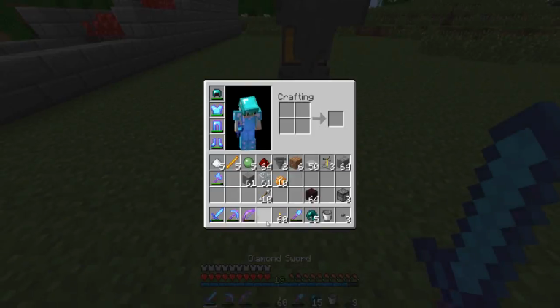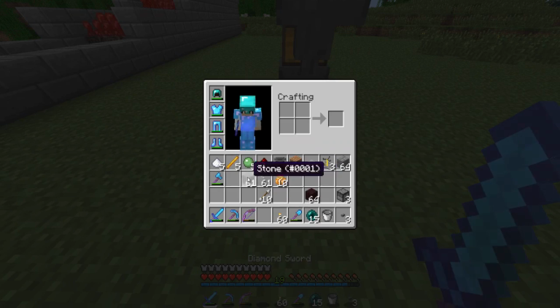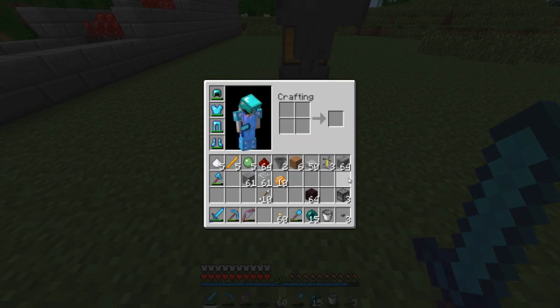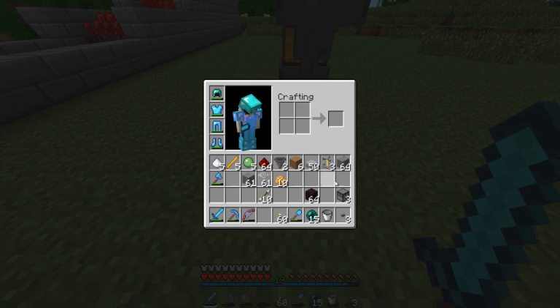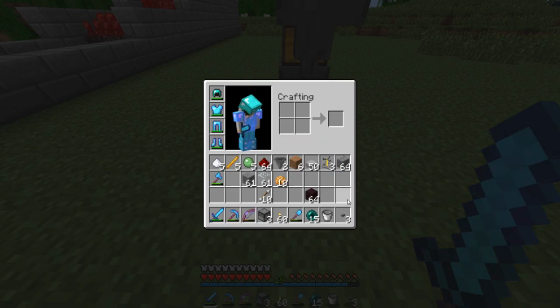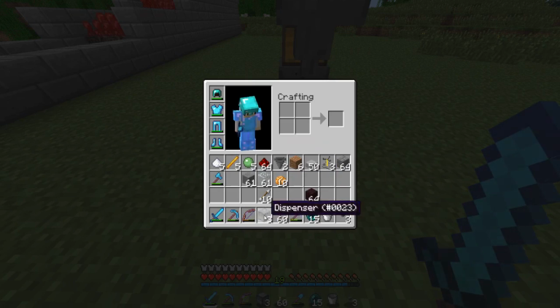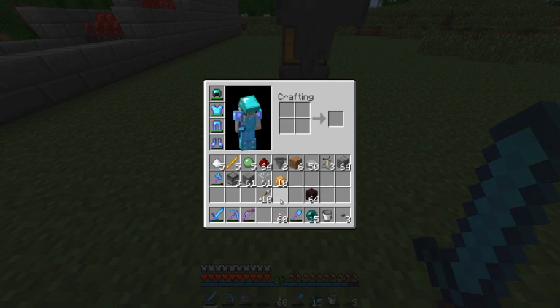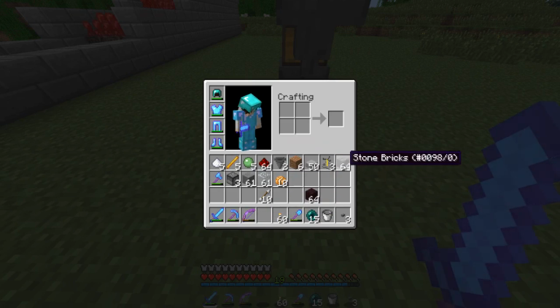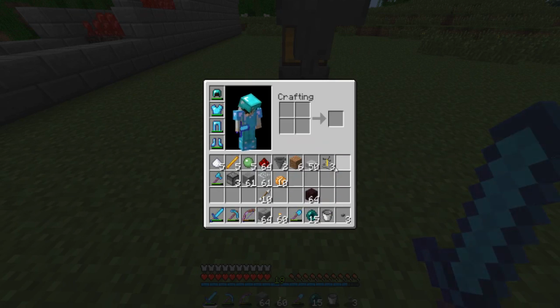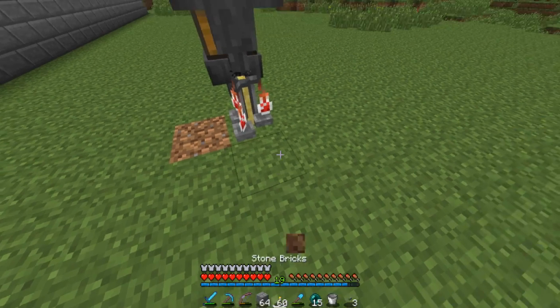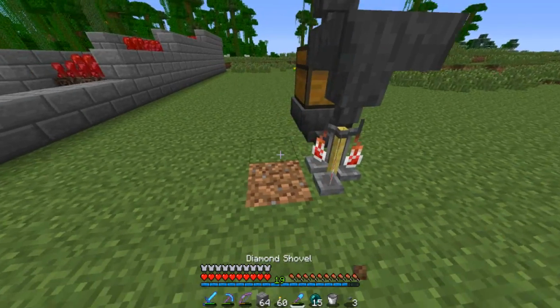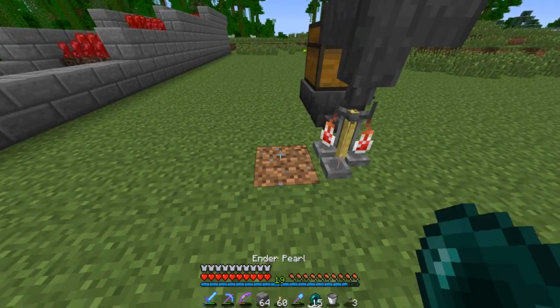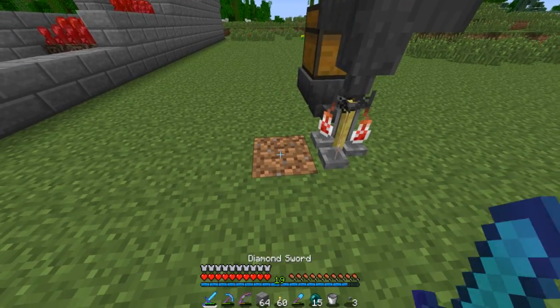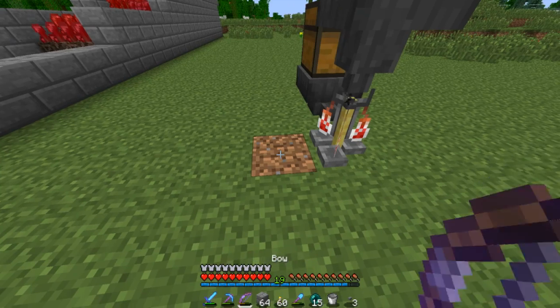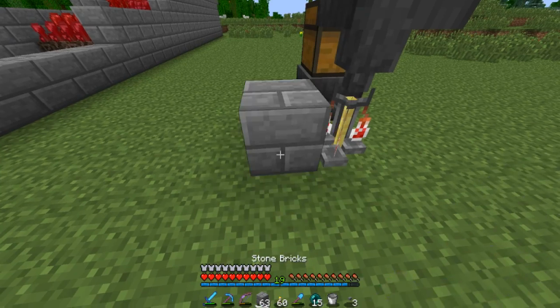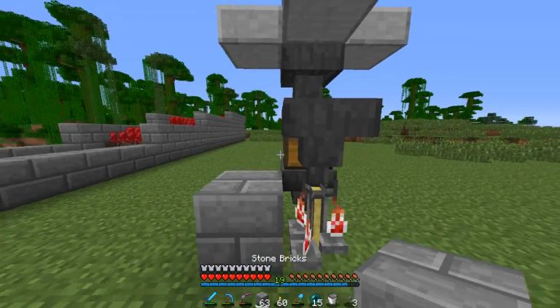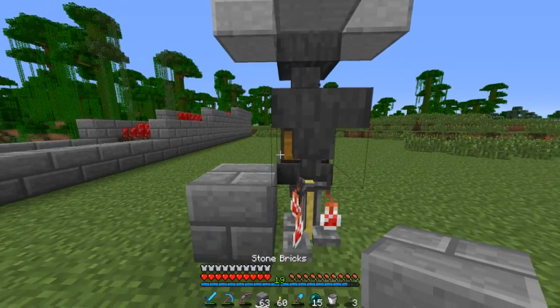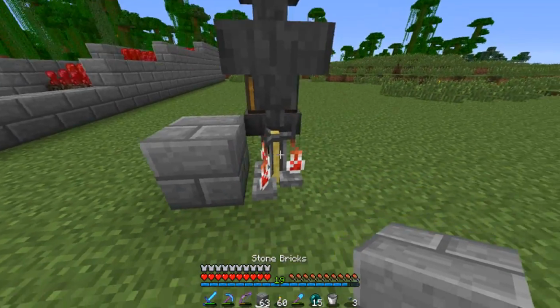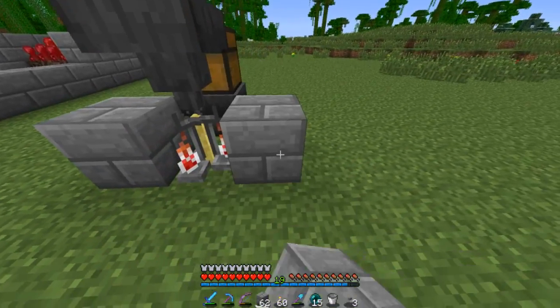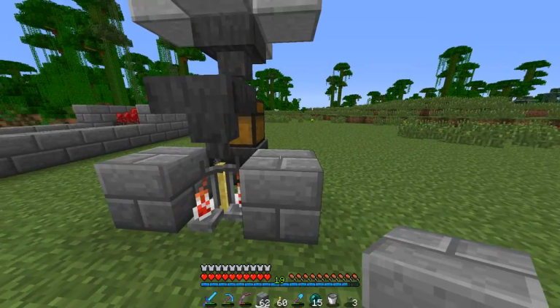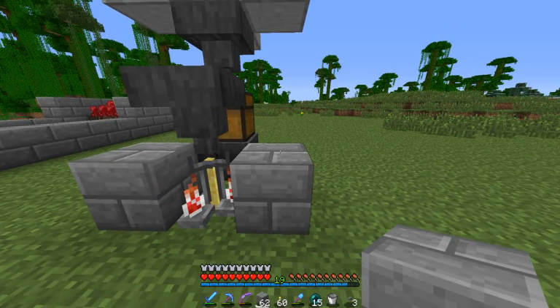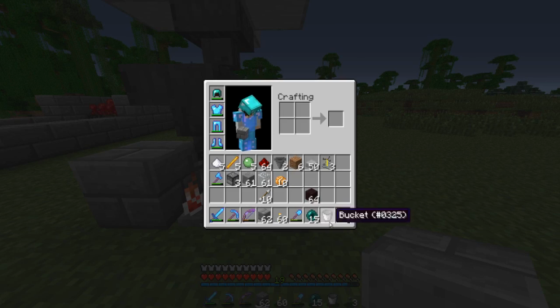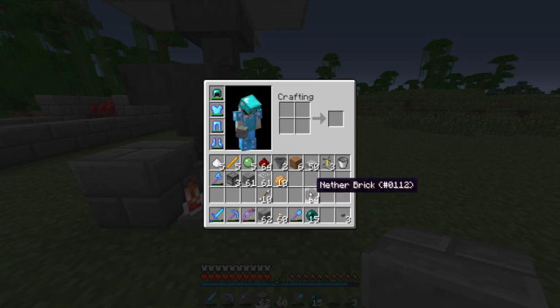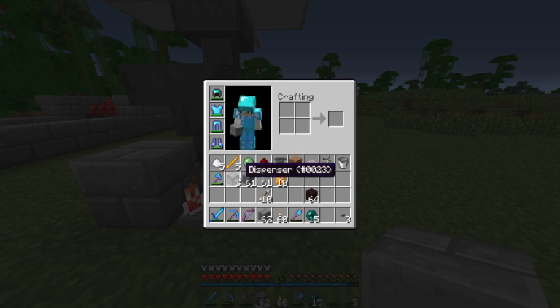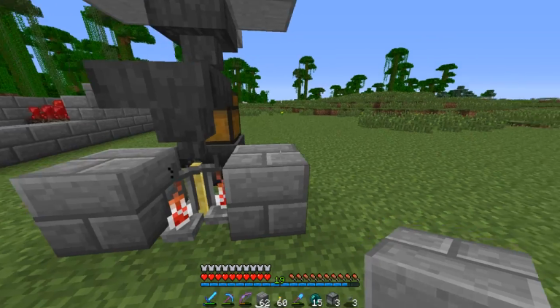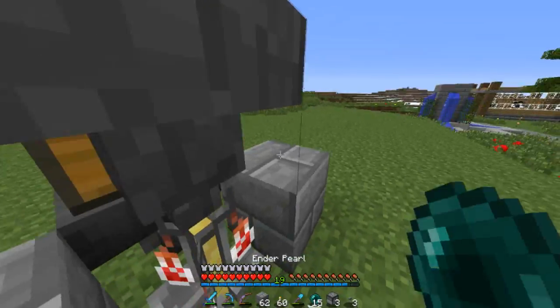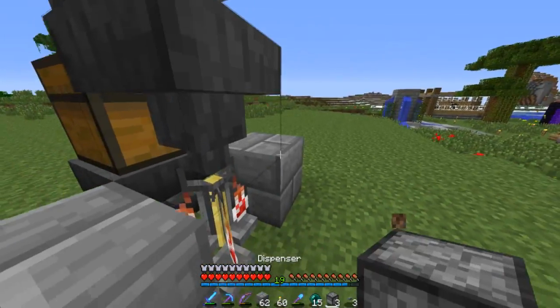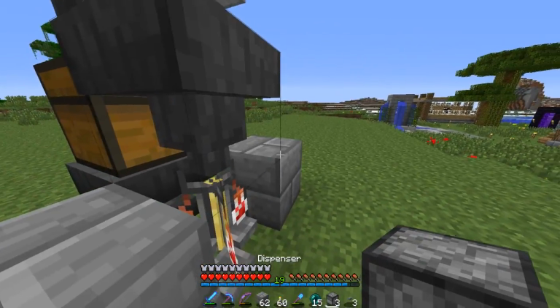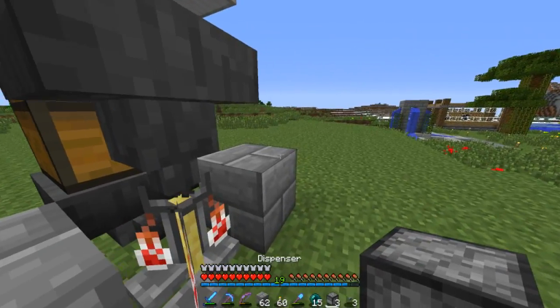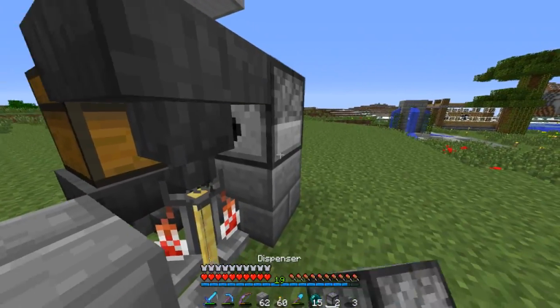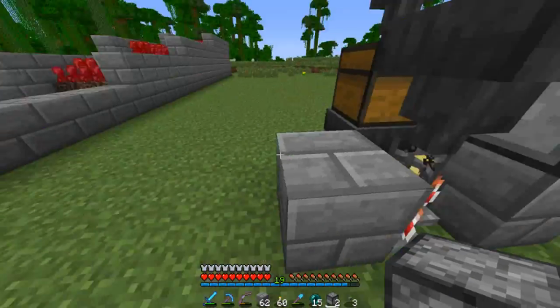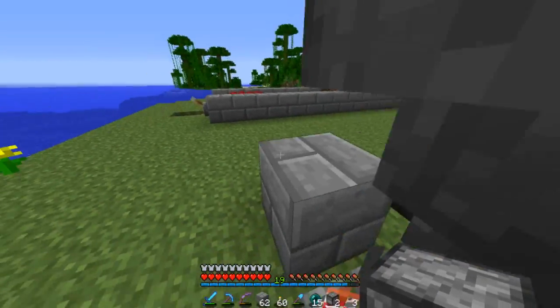Now we're going to get some ingredients here — we actually need to rebuild what we just had. Place this here and here. And then dispensers need to go here and here.